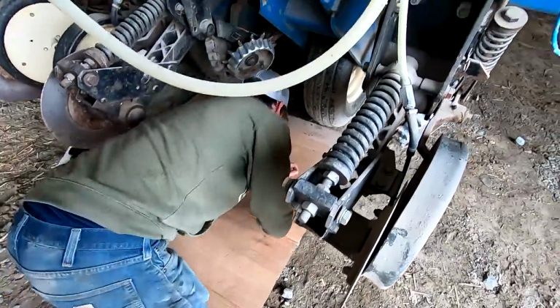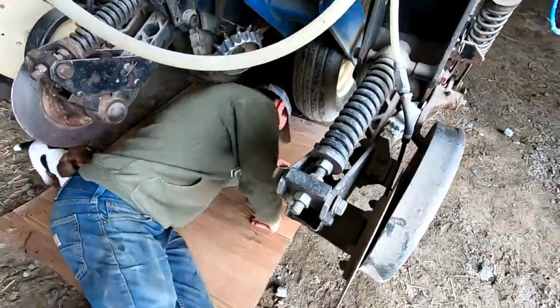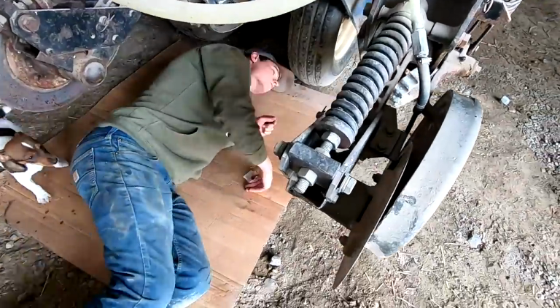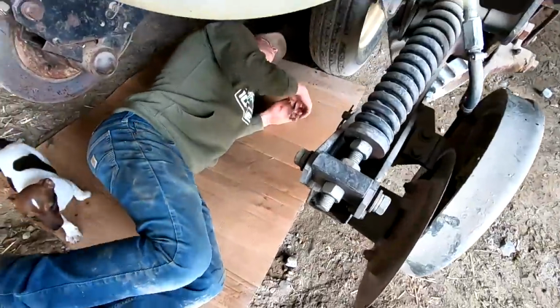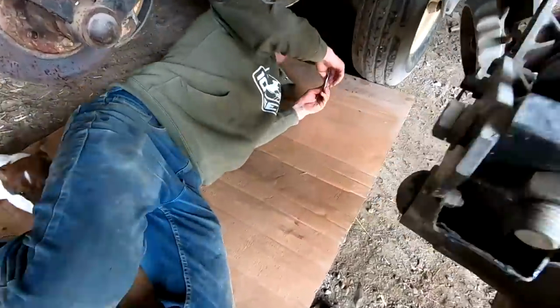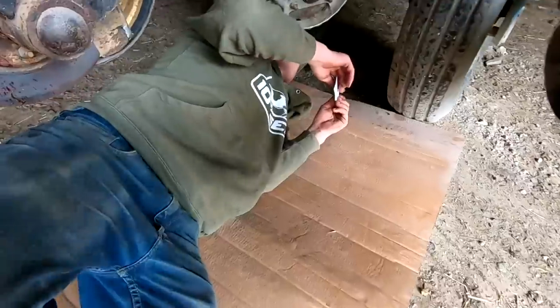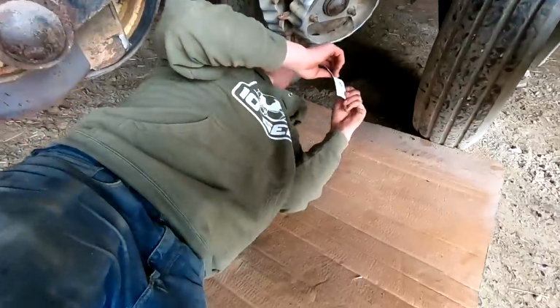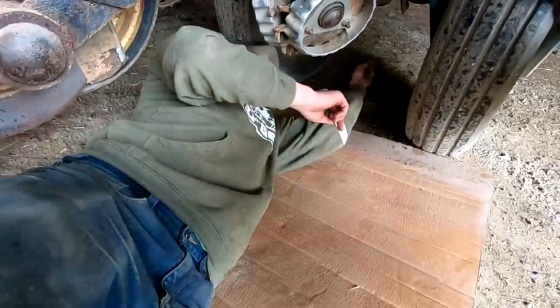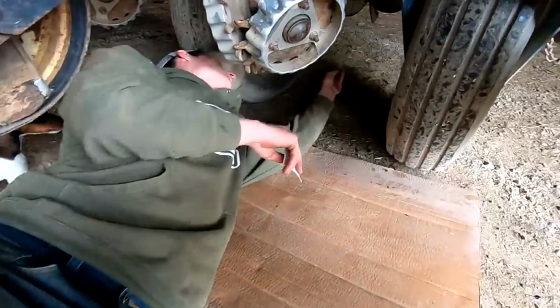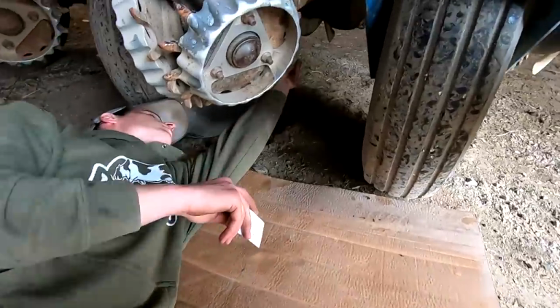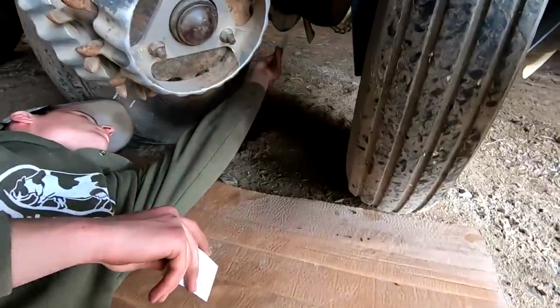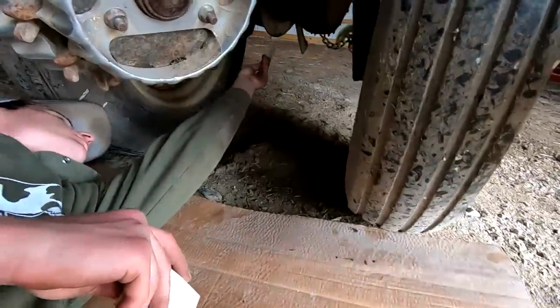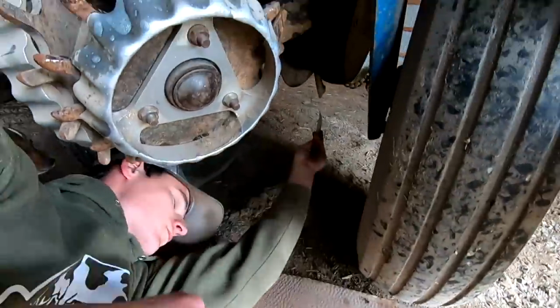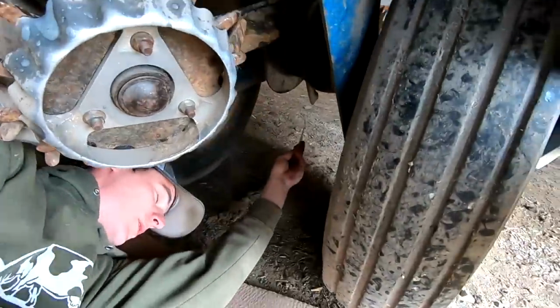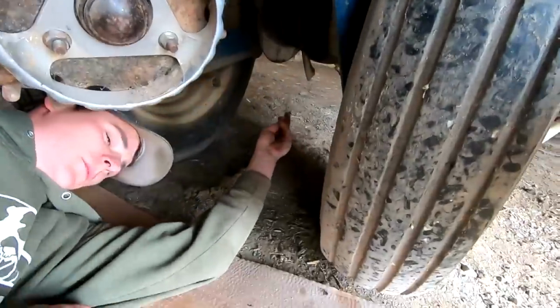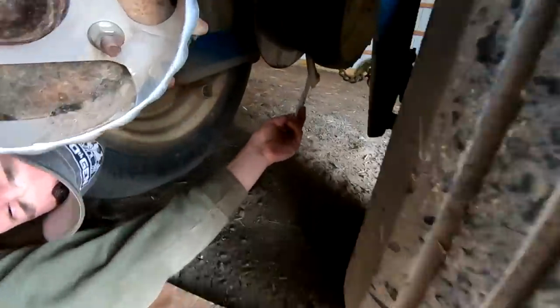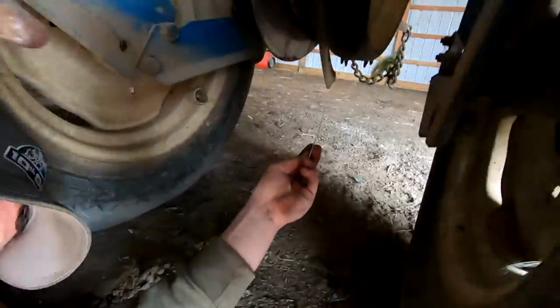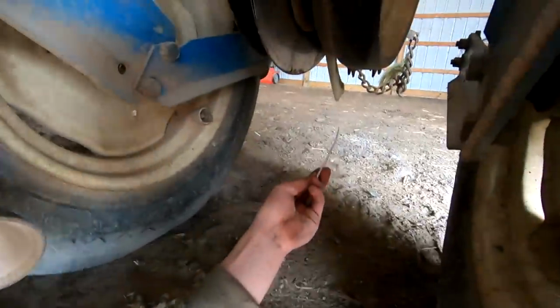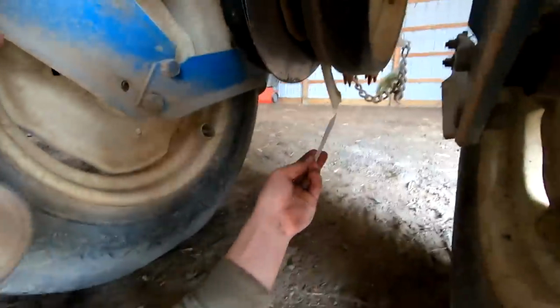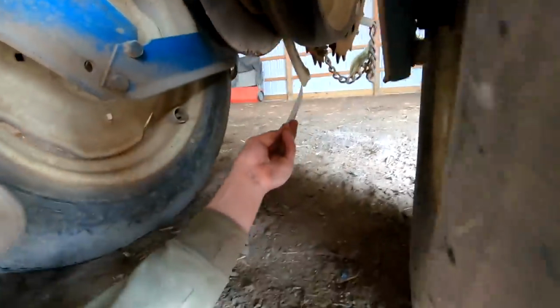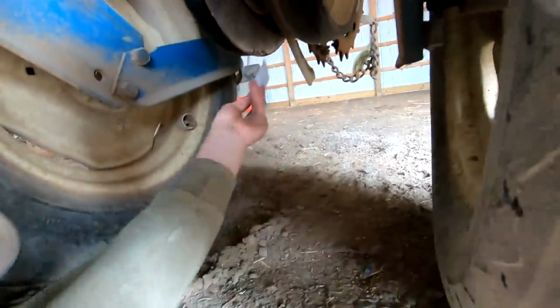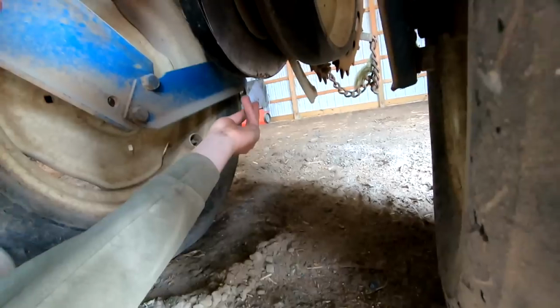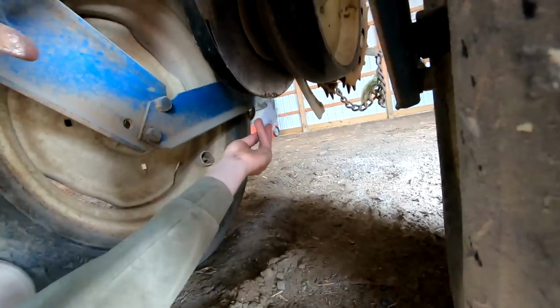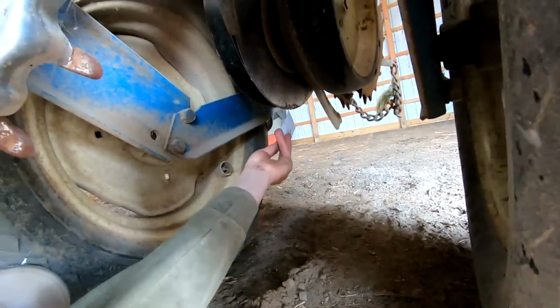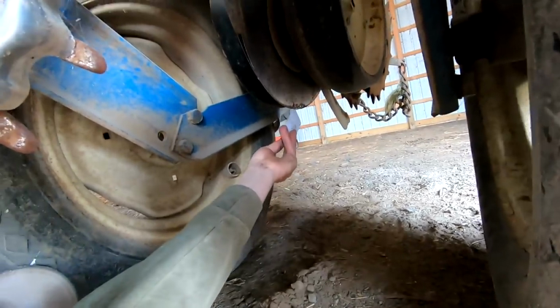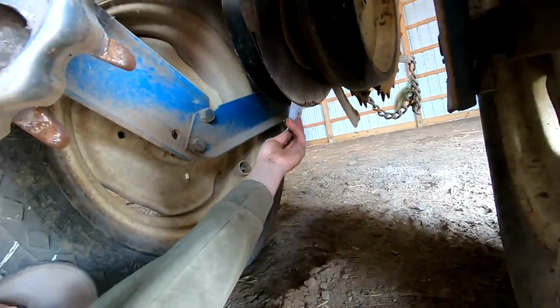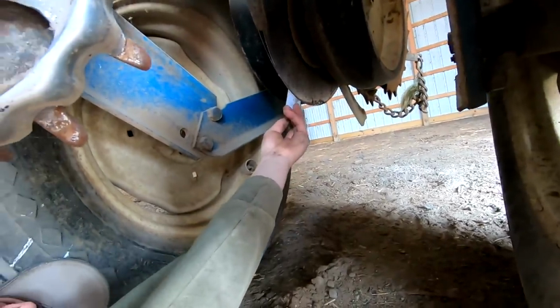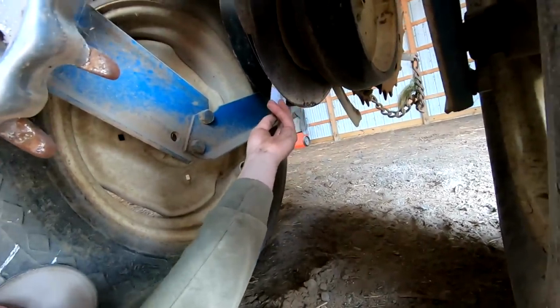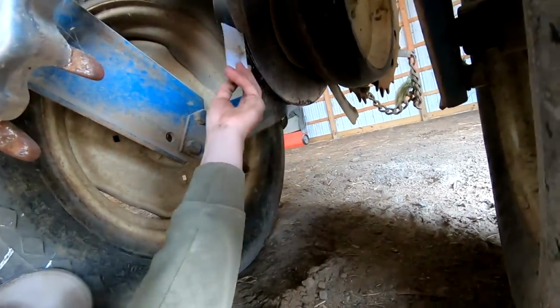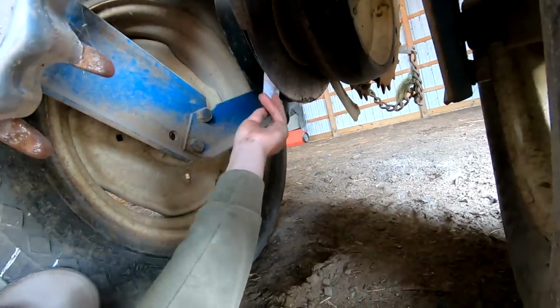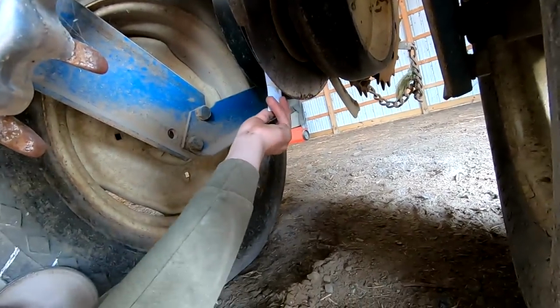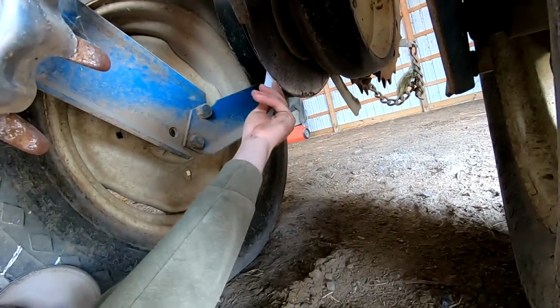We're checking the spacings on these disc openers for the seeds. We put a couple pieces of cardboard in there - that one's too far apart.